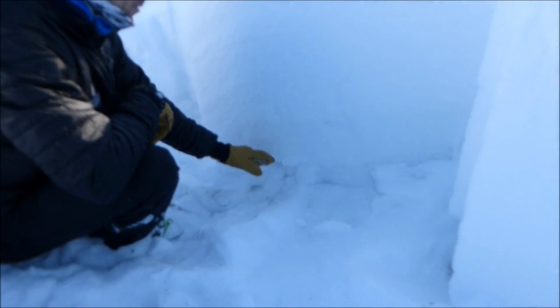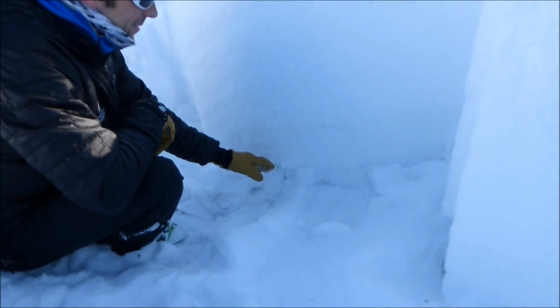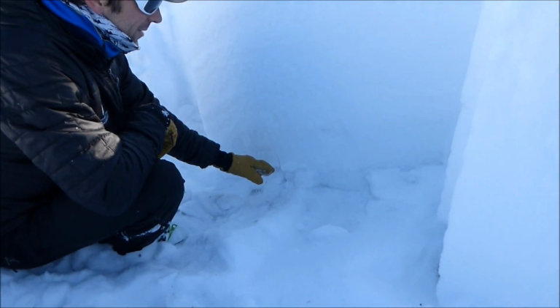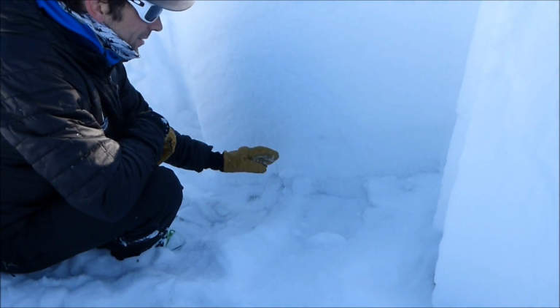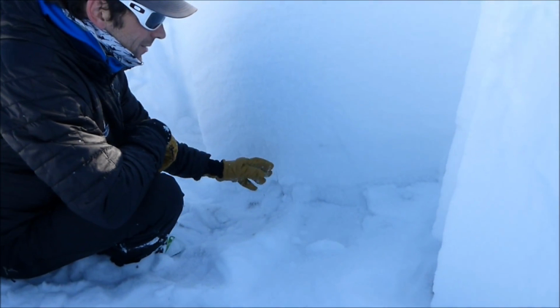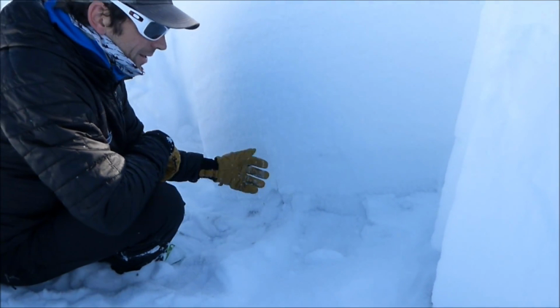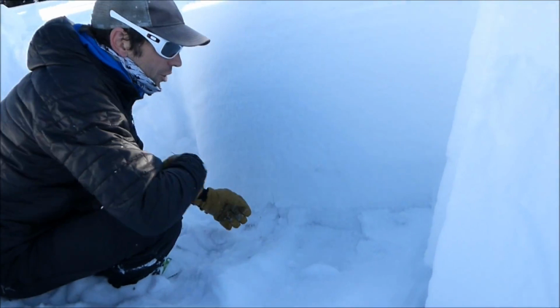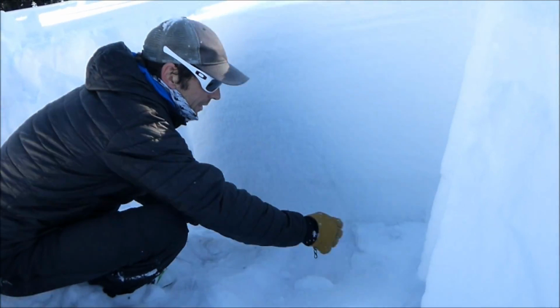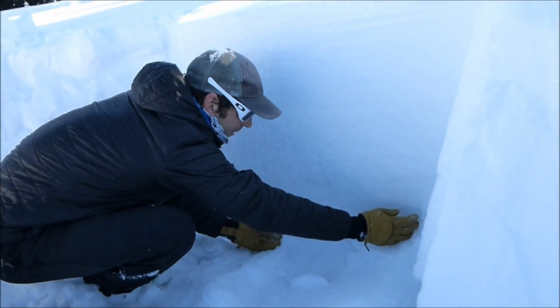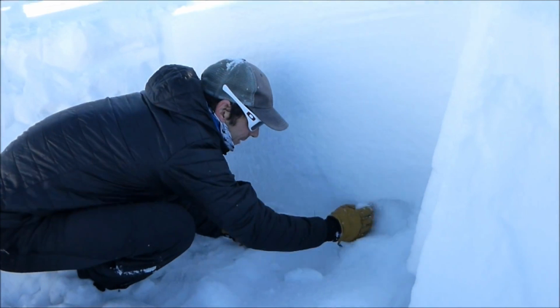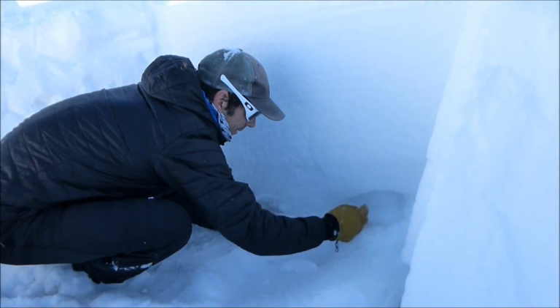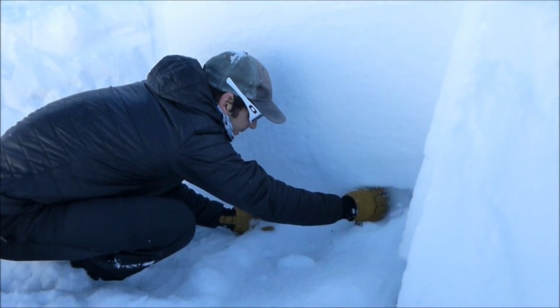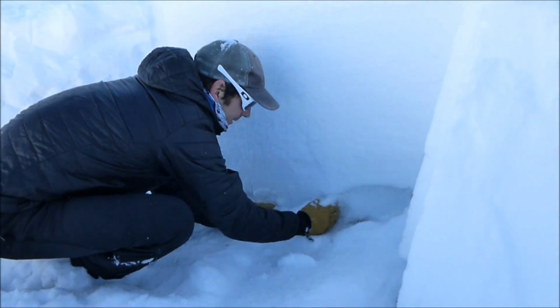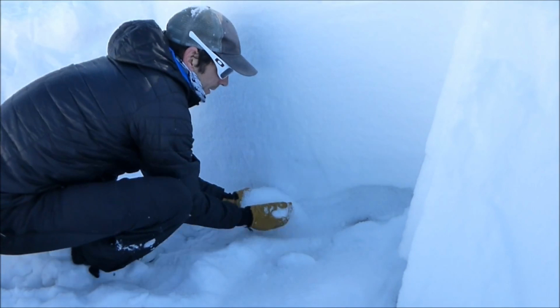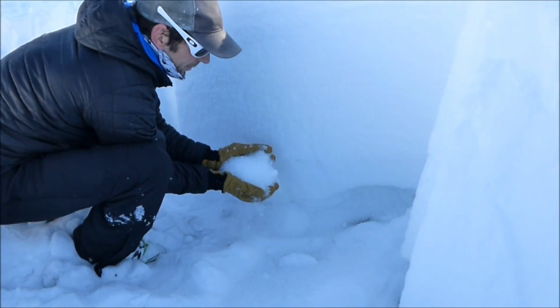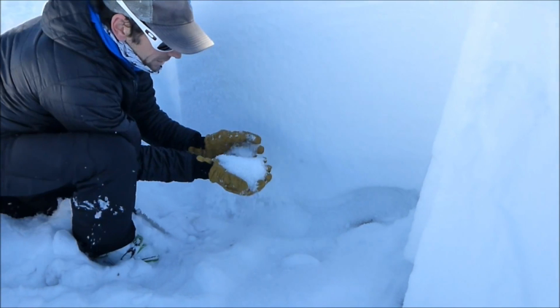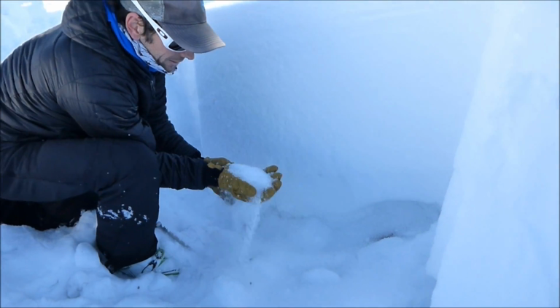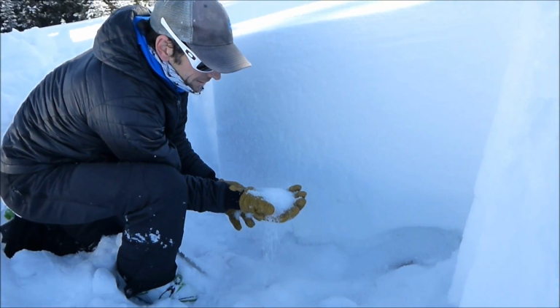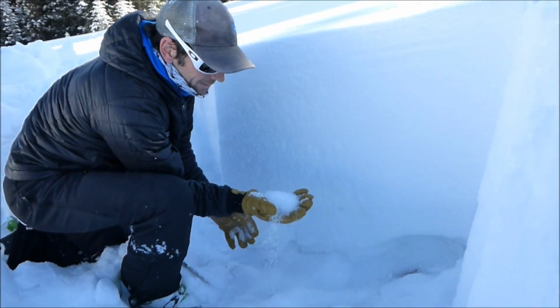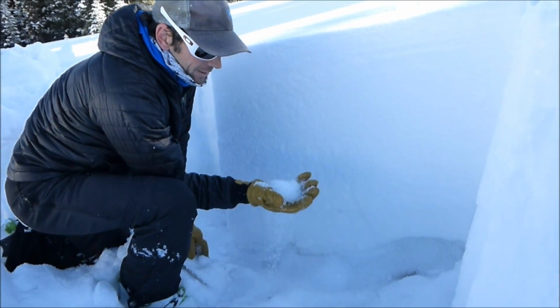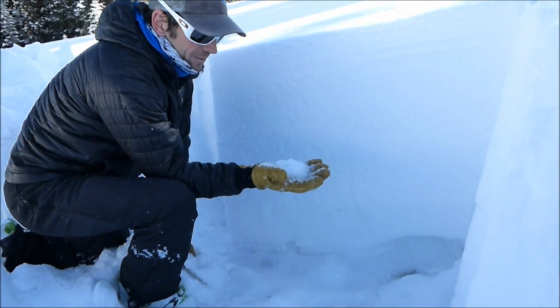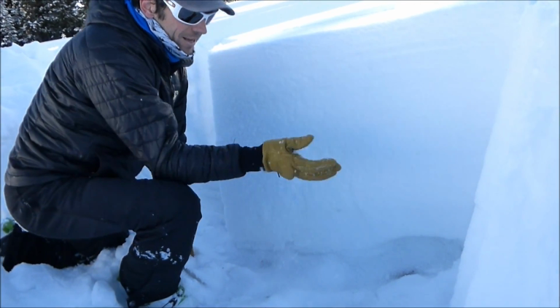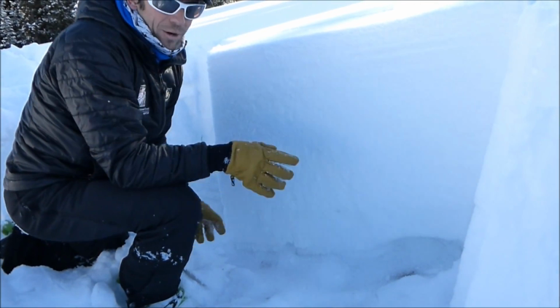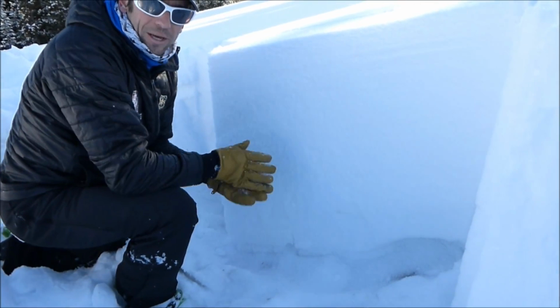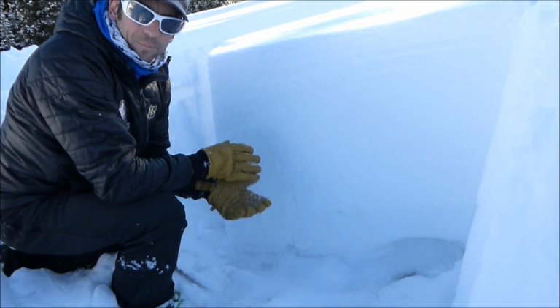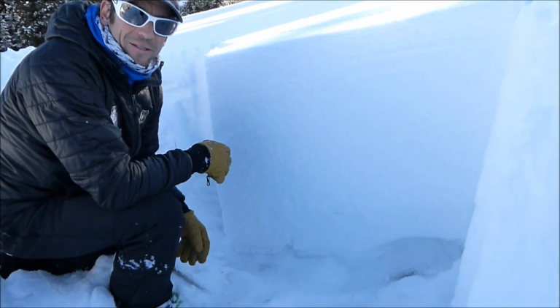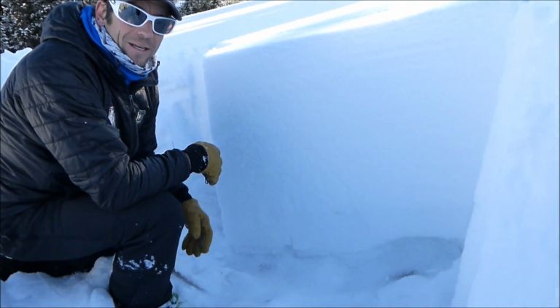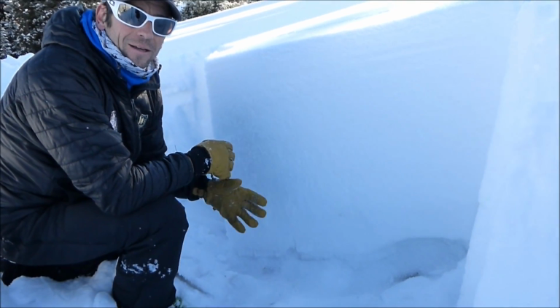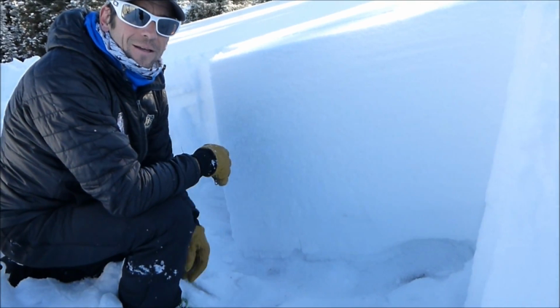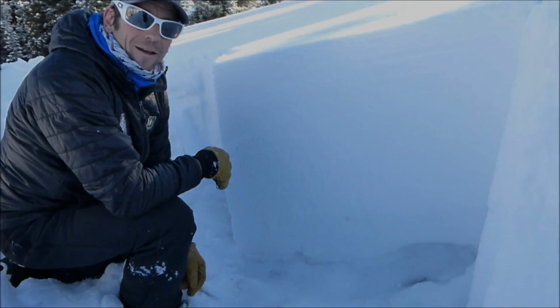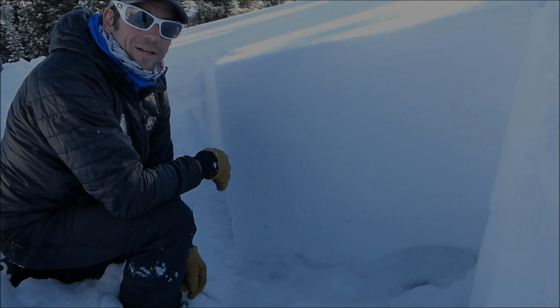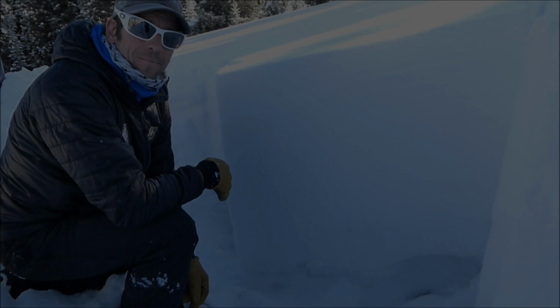That's showing that our weak layer here still has some propagation propensity left in it.